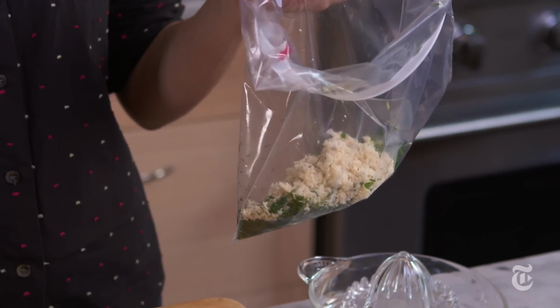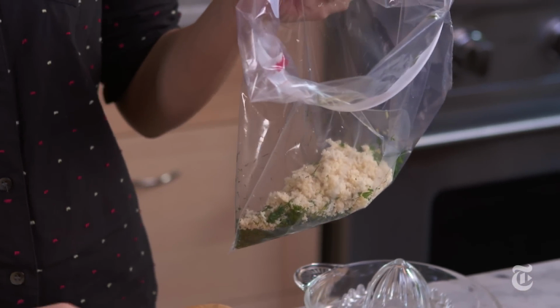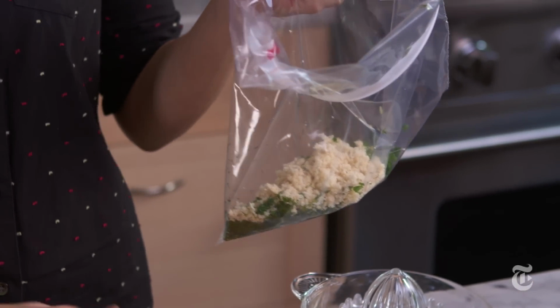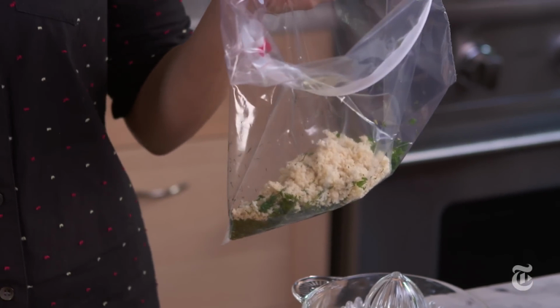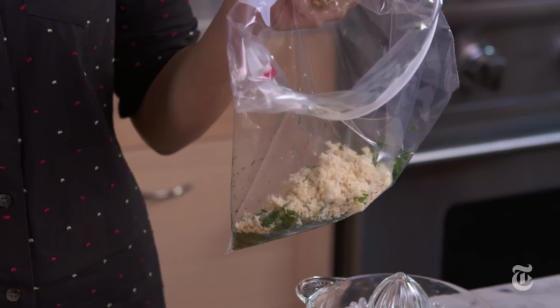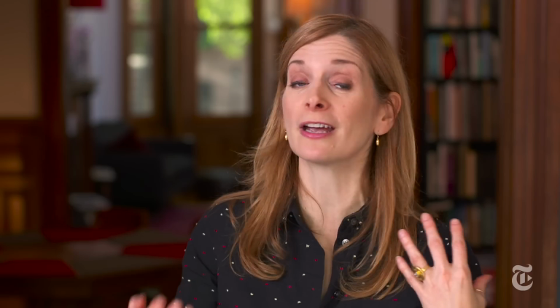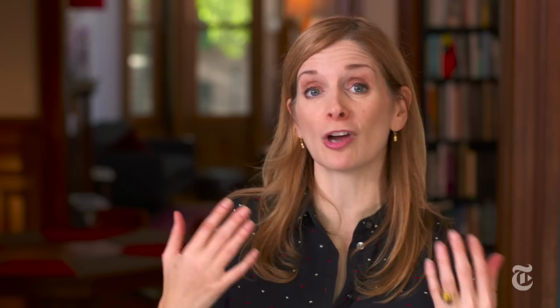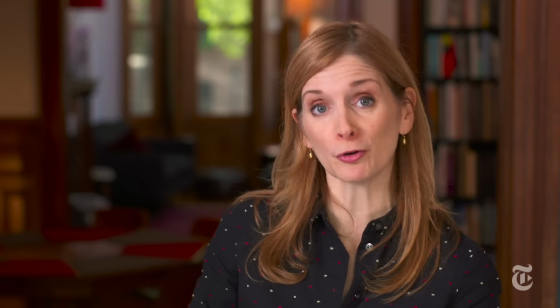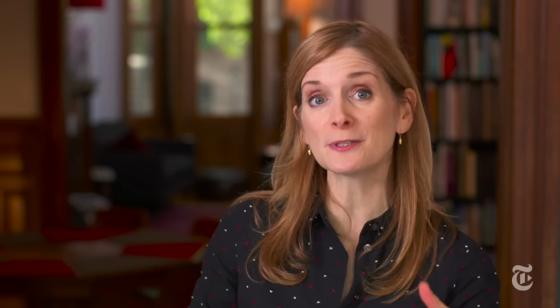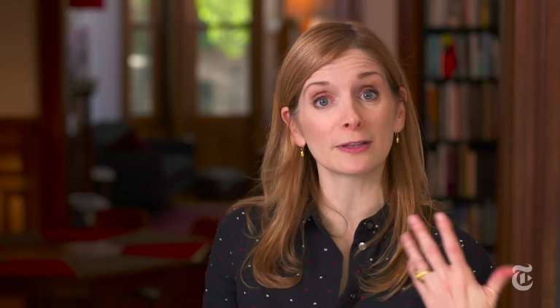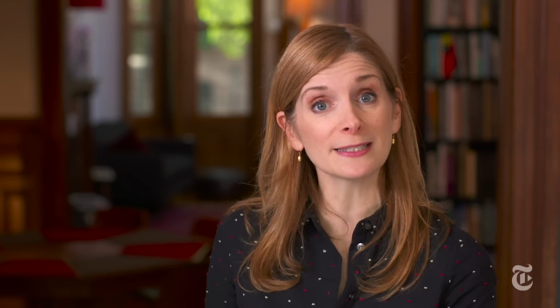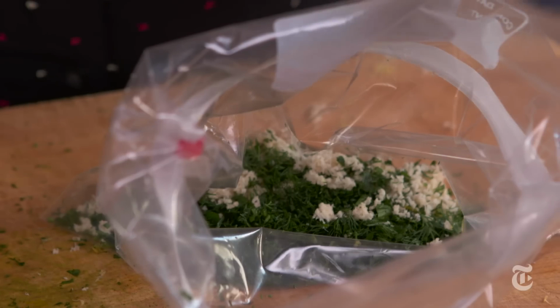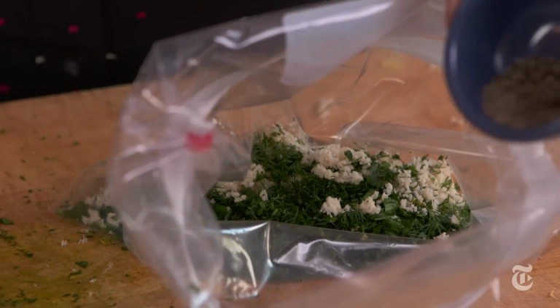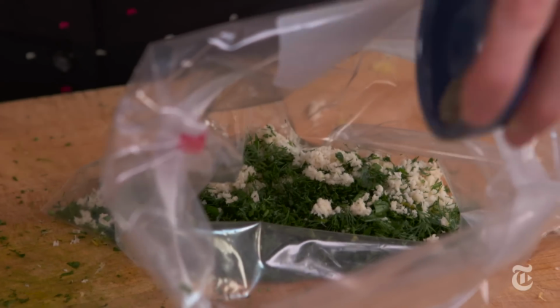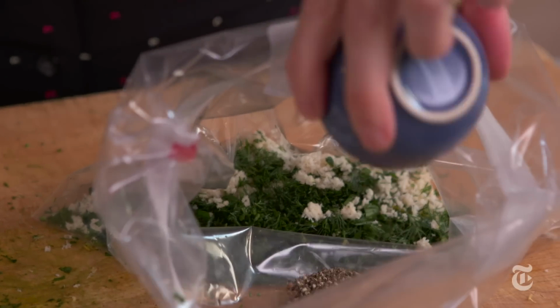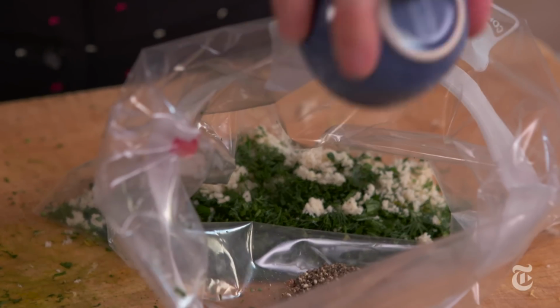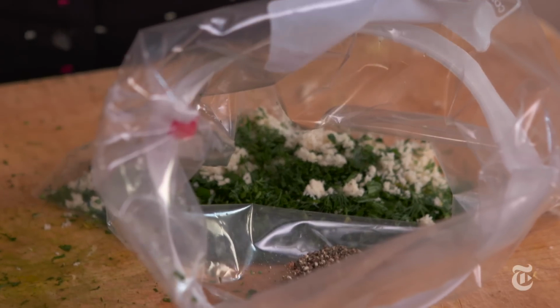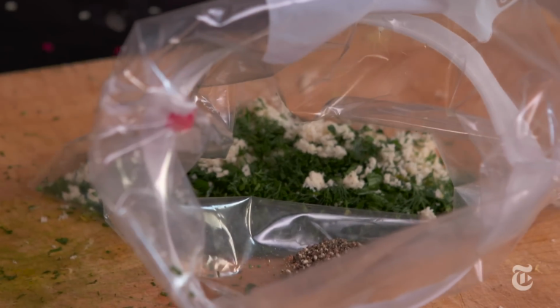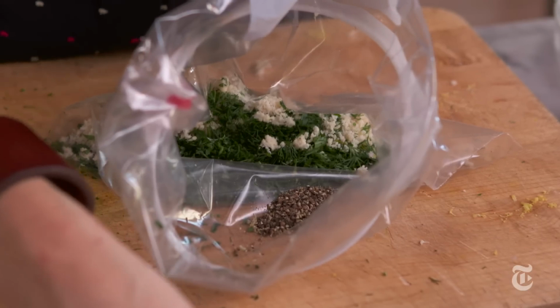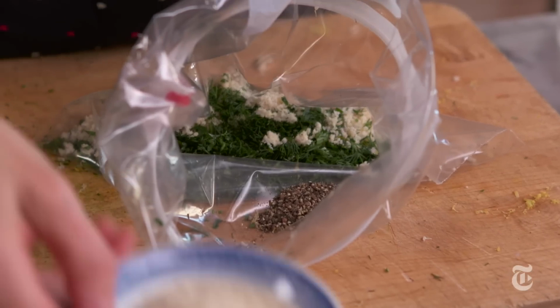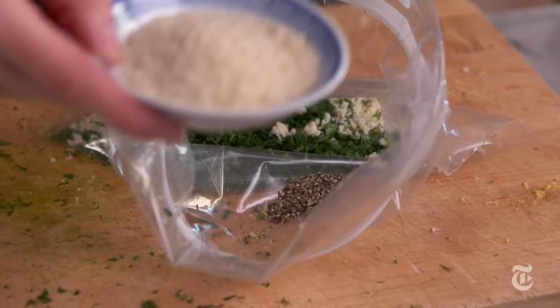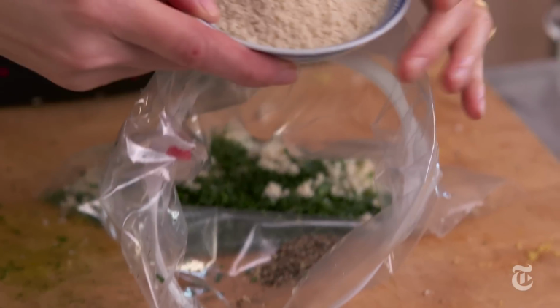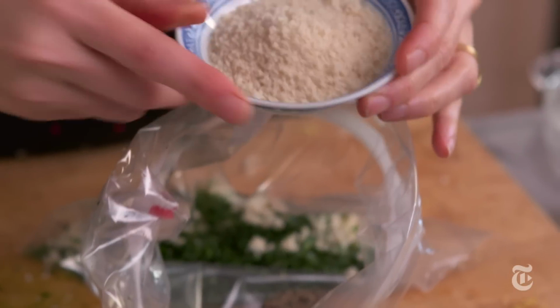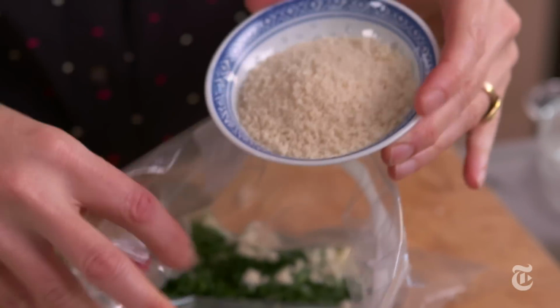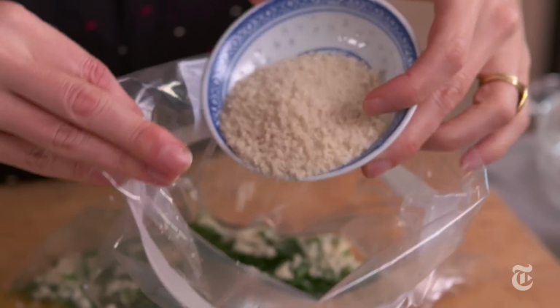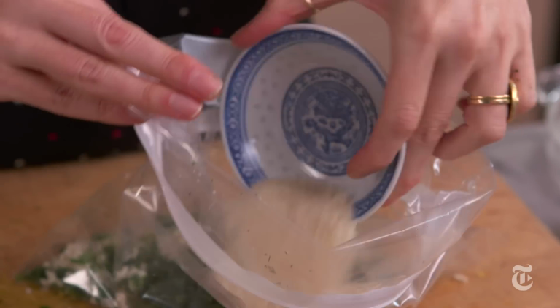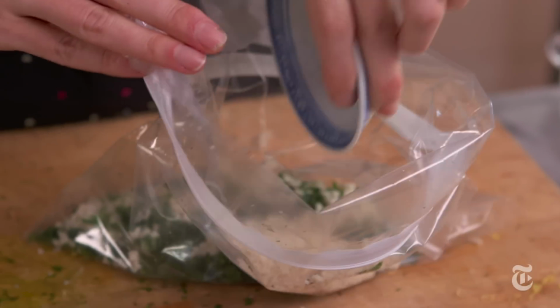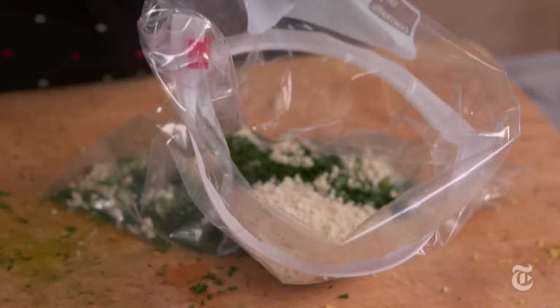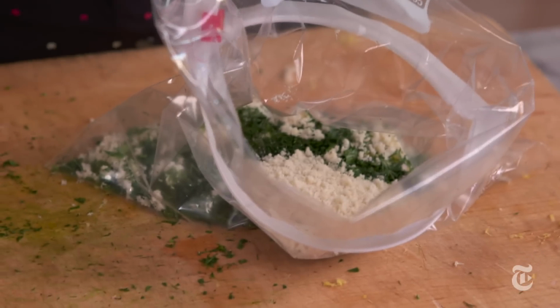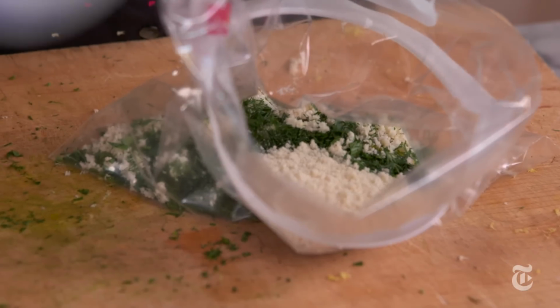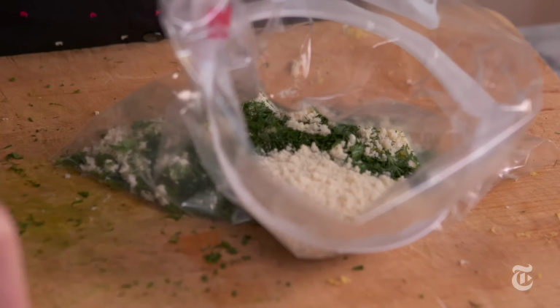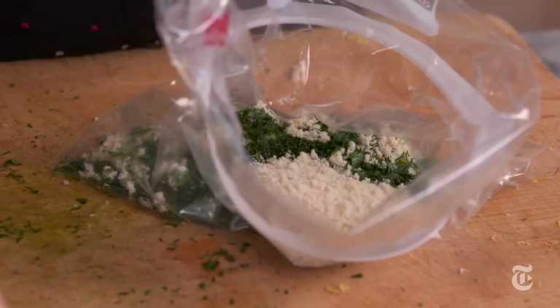In this case I have horseradish, chopped herbs, some lemon zest, some pepper, some breadcrumbs — which help keep the compound butter shape when you slice it — and a little bit of salt.